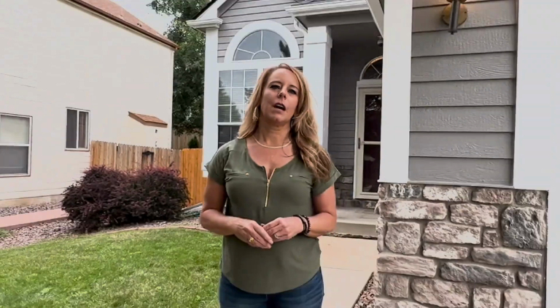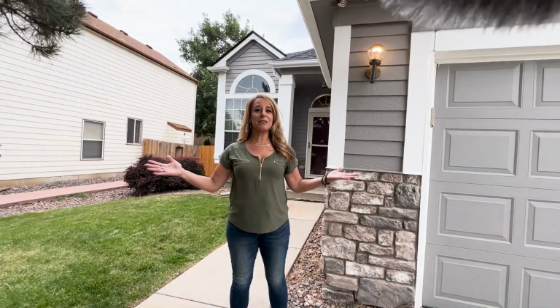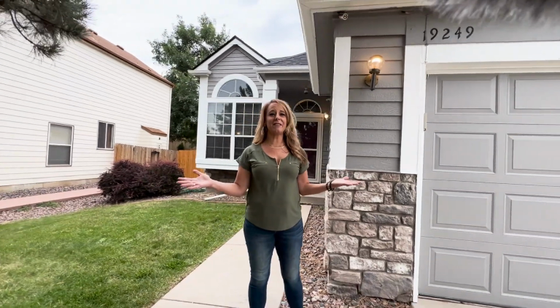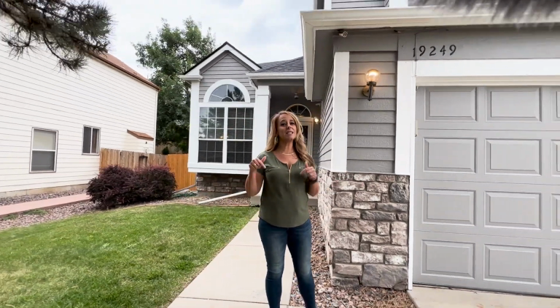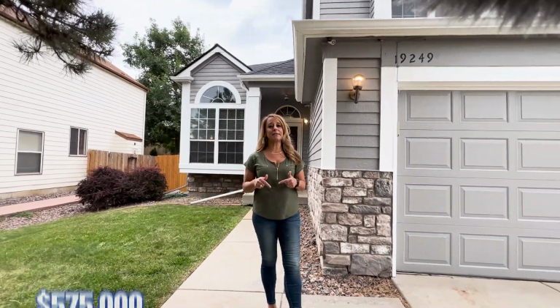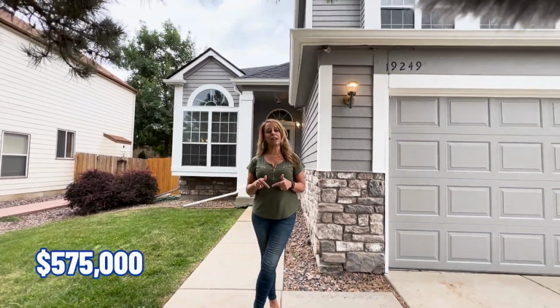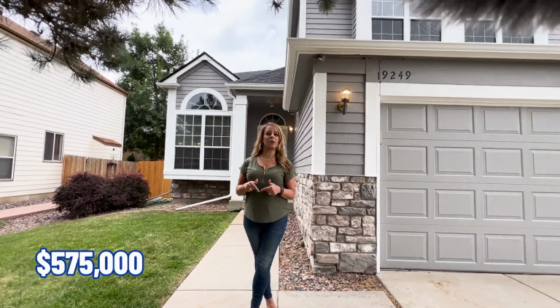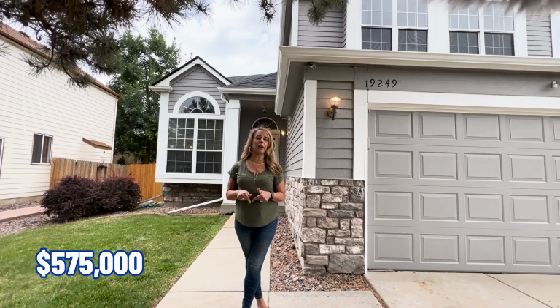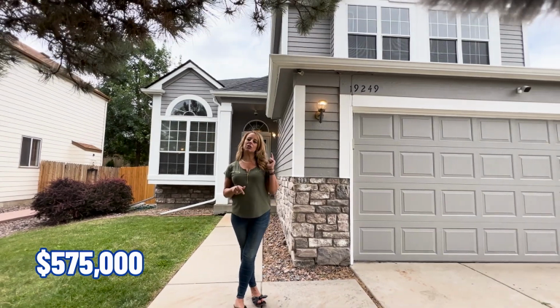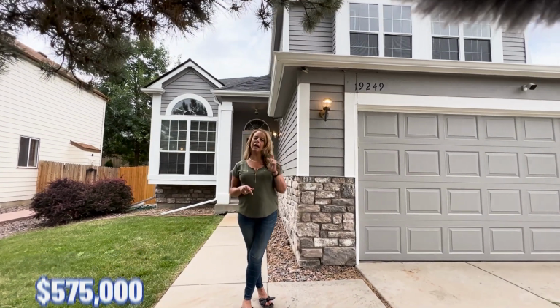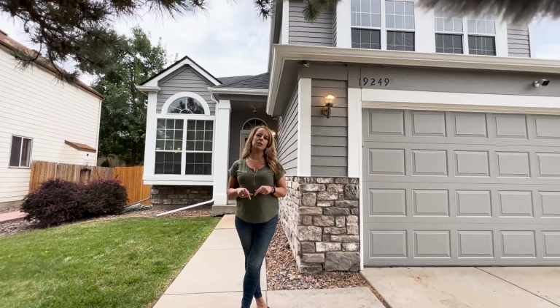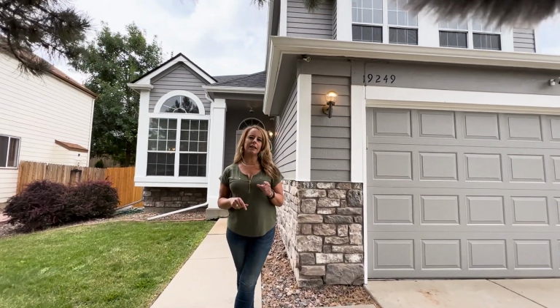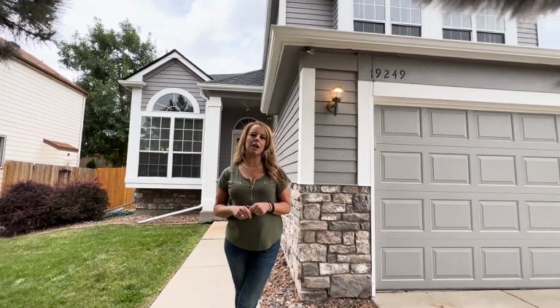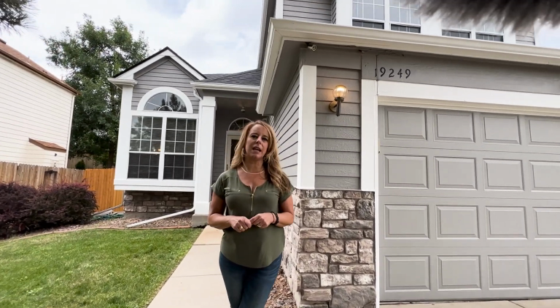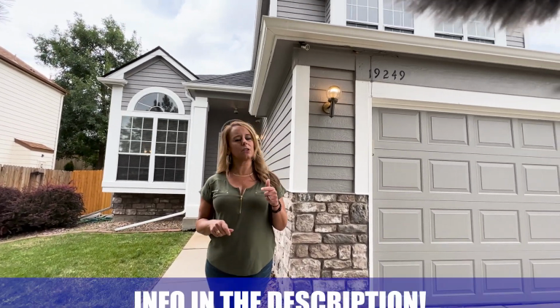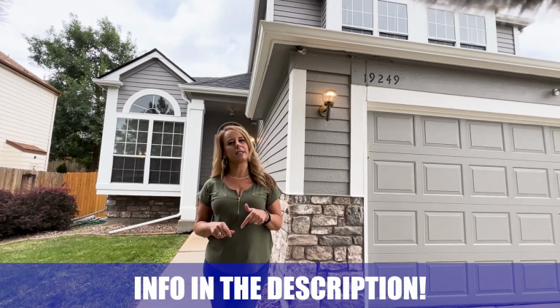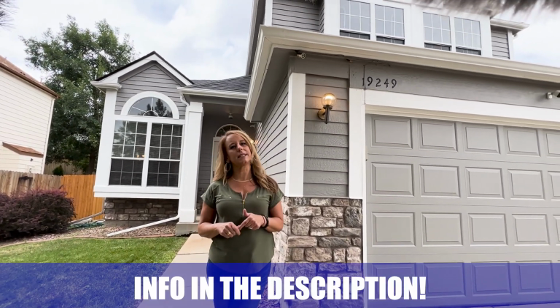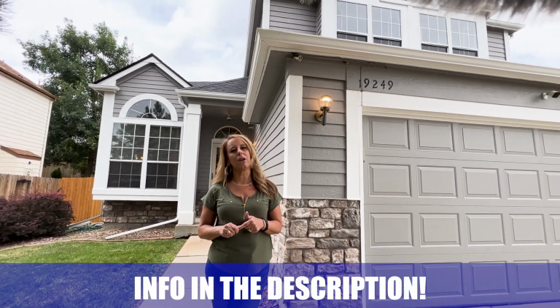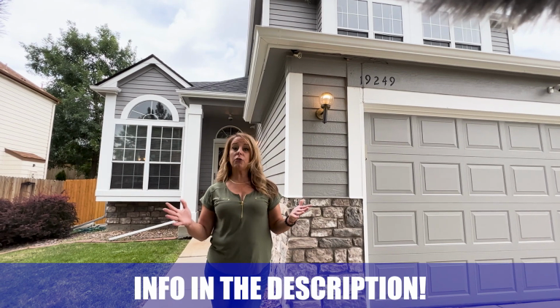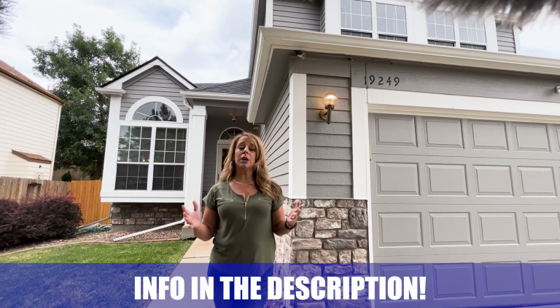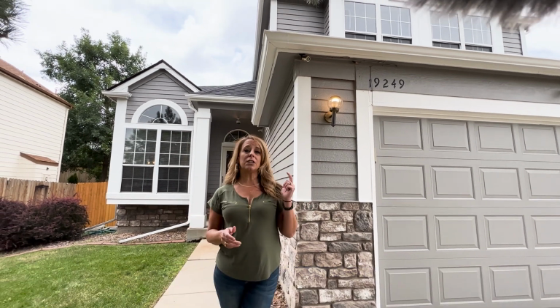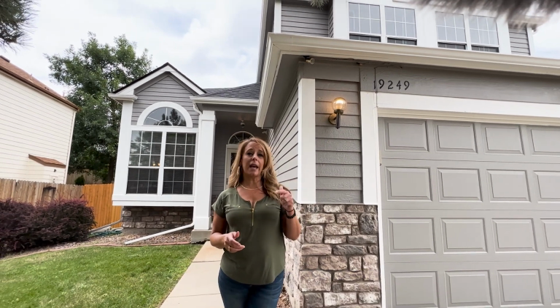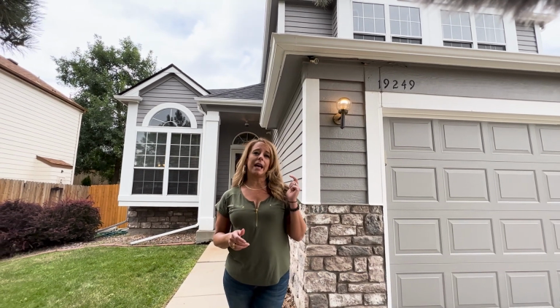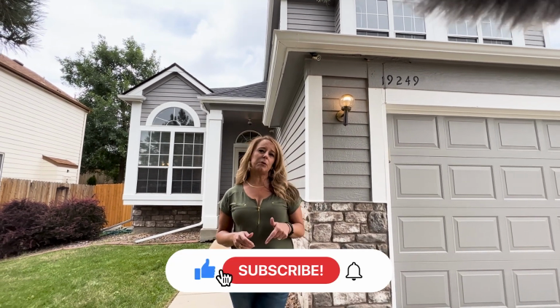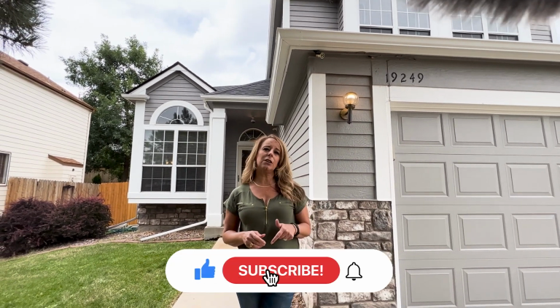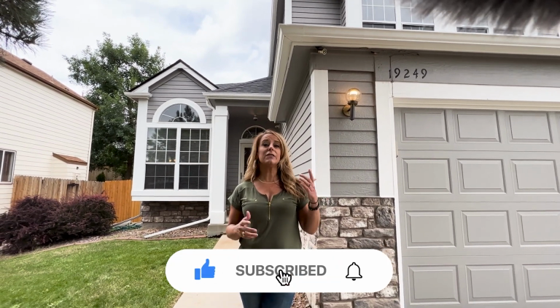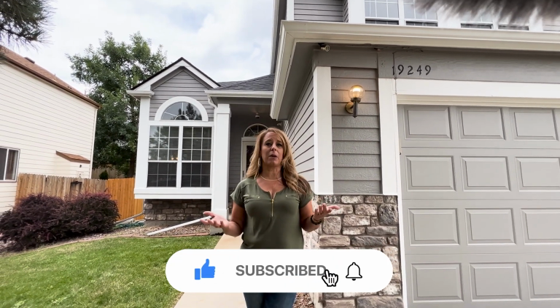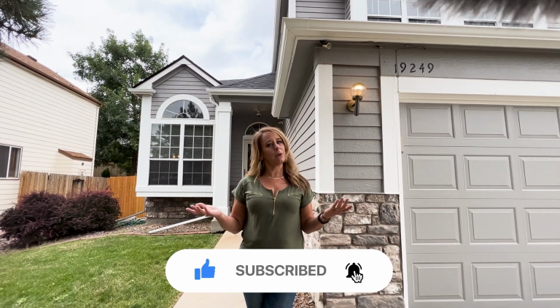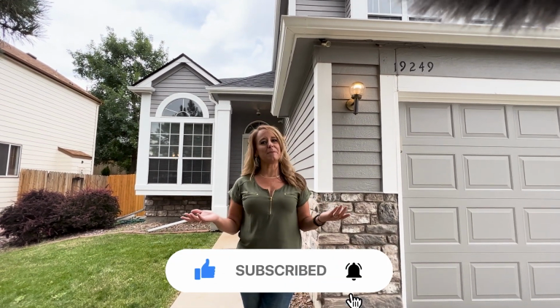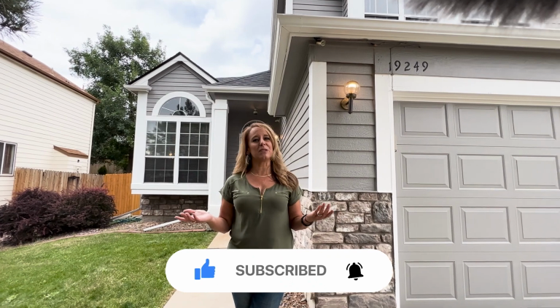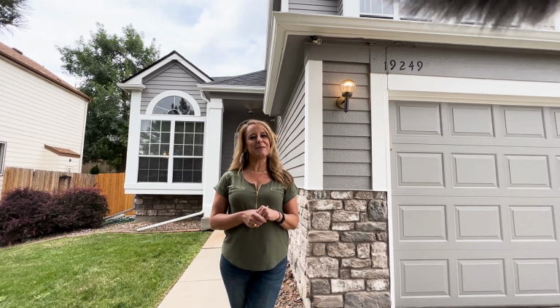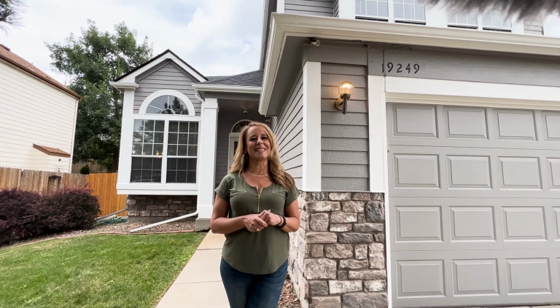So there you have it — this is what $575,000 gets you here in Aurora. If you have any questions on anything we've talked about today, give us a call, shoot us a text, or send us an email. We're here for you. Make sure you like and subscribe to our channel and give us feedback — we want to hear from you. Until next time, we'll see you then.